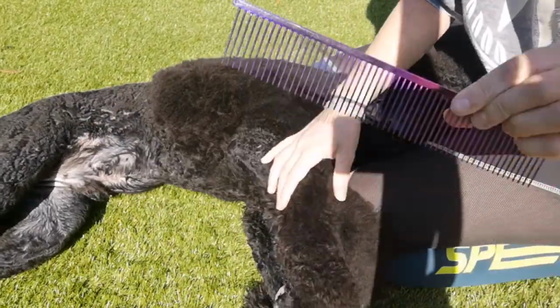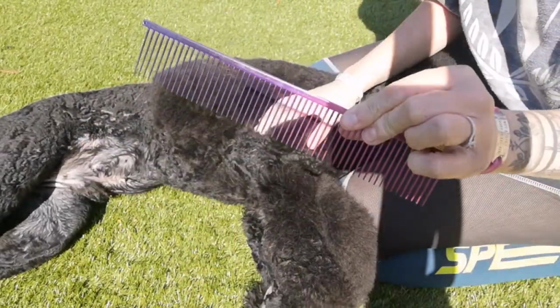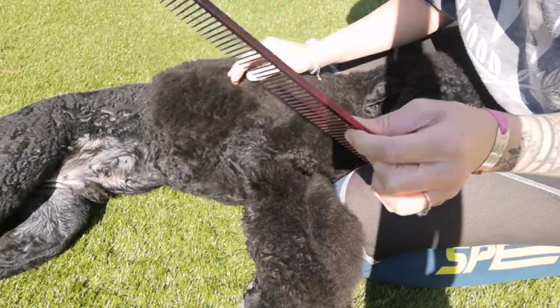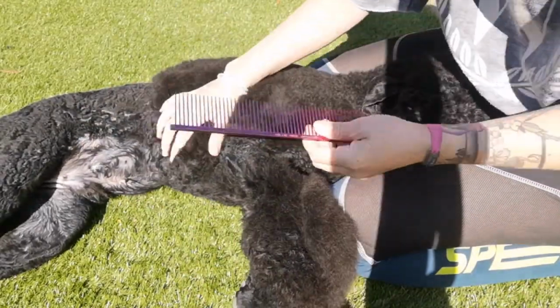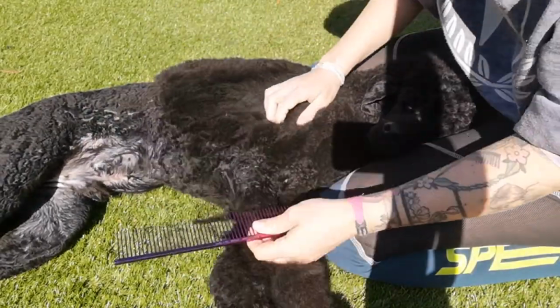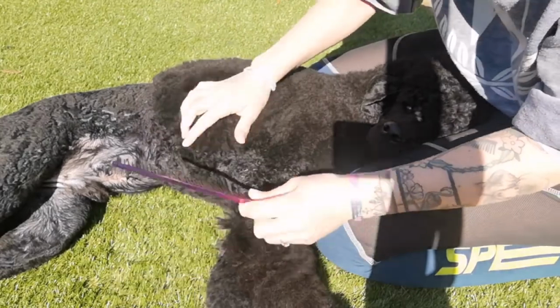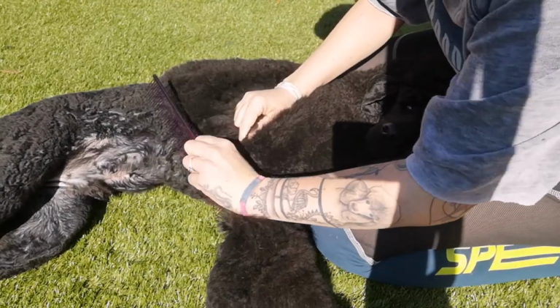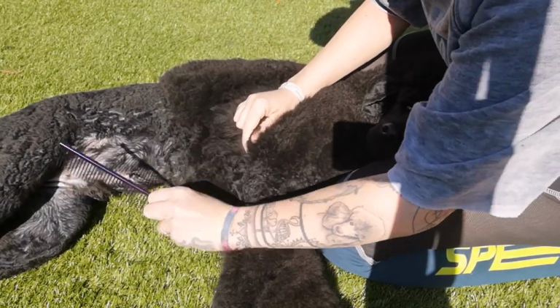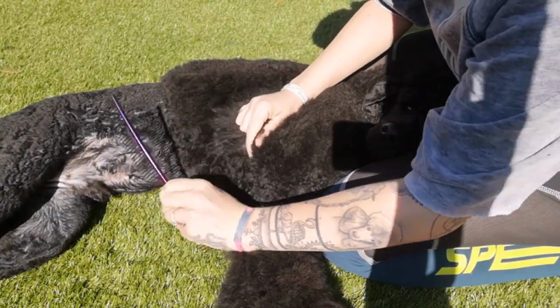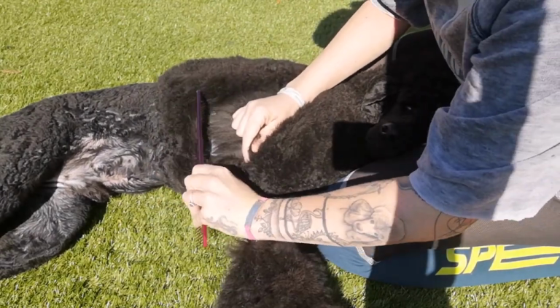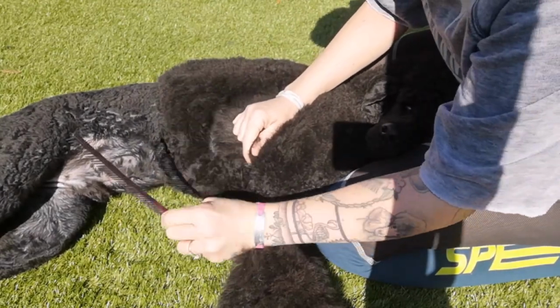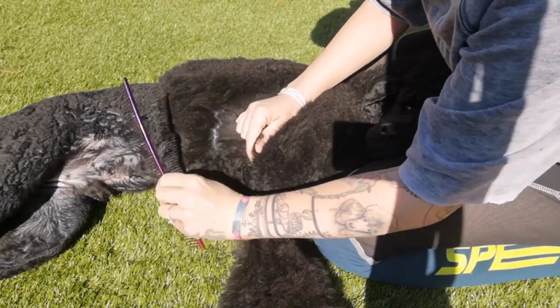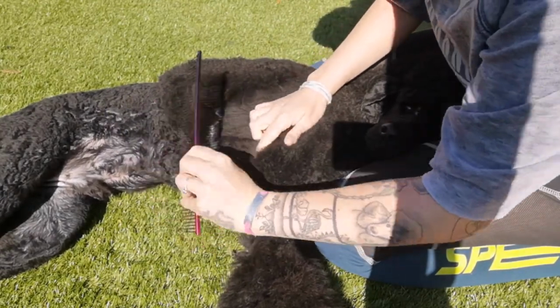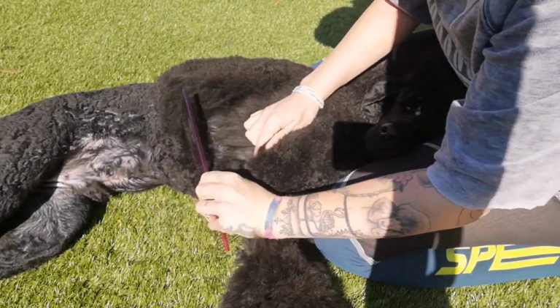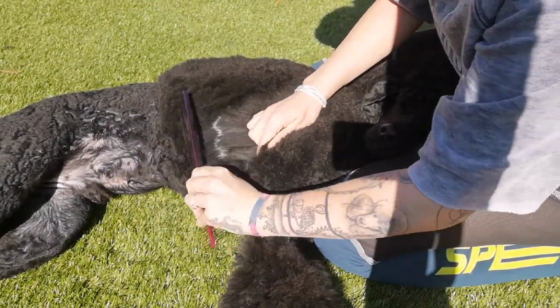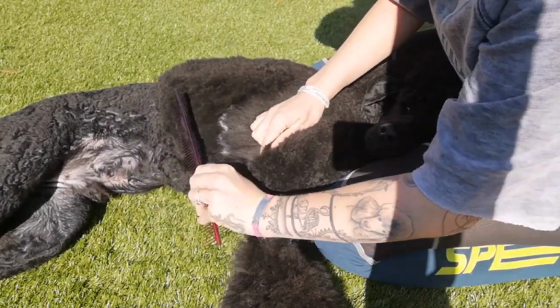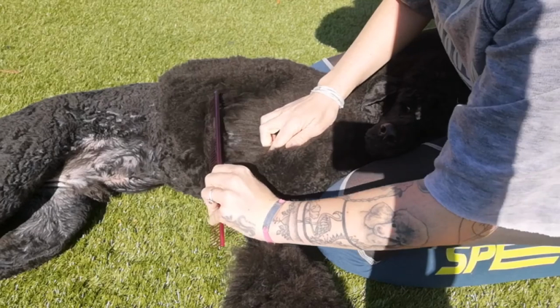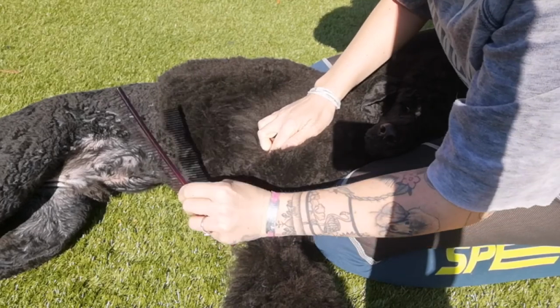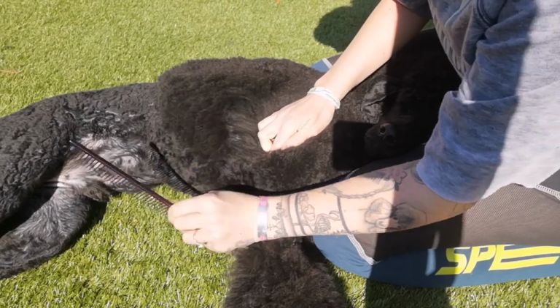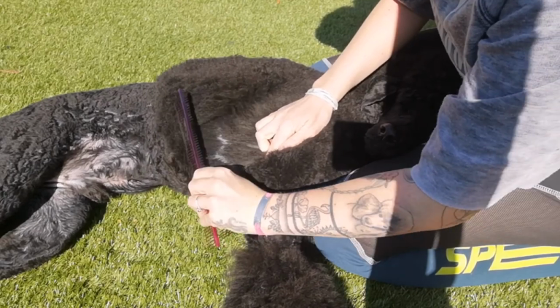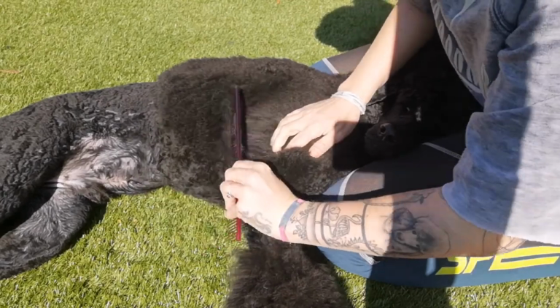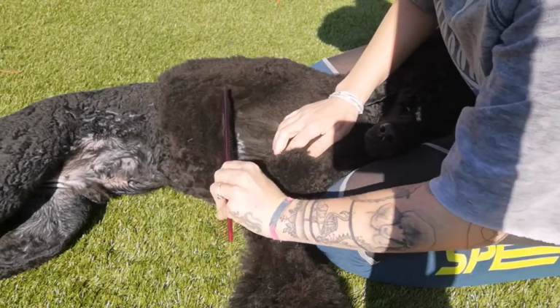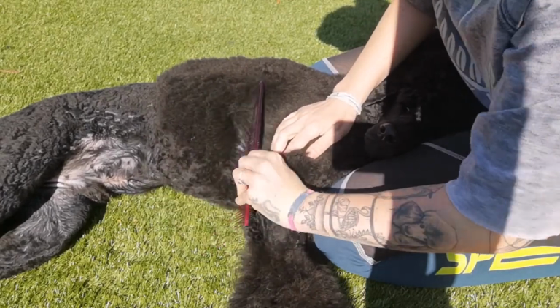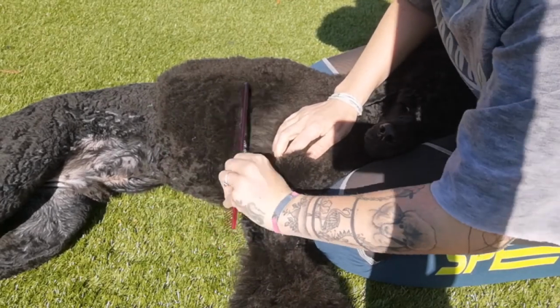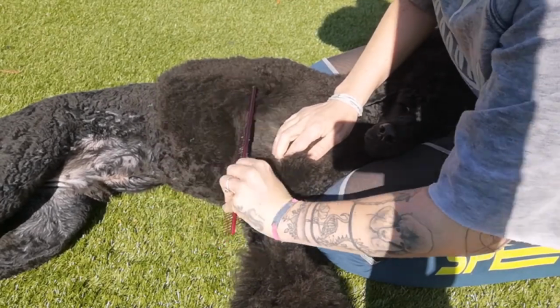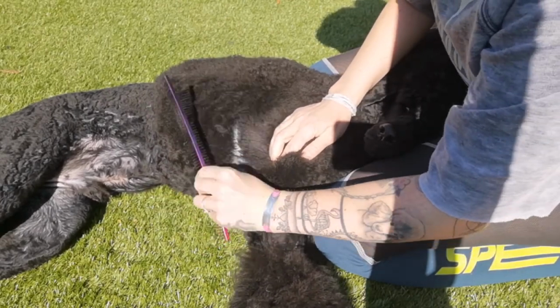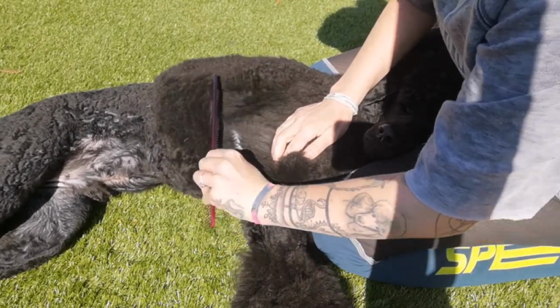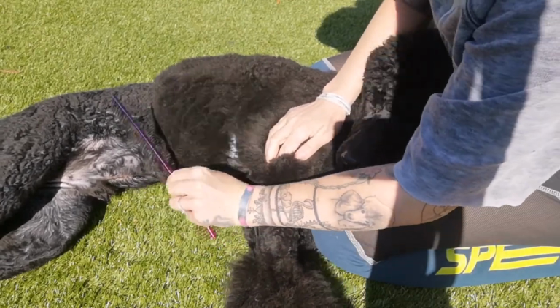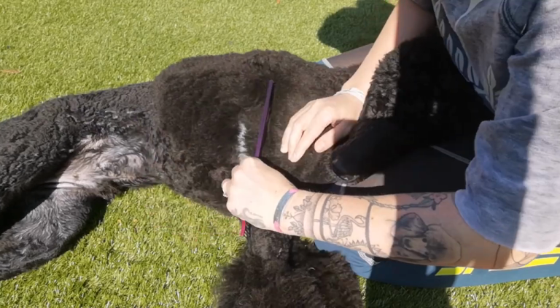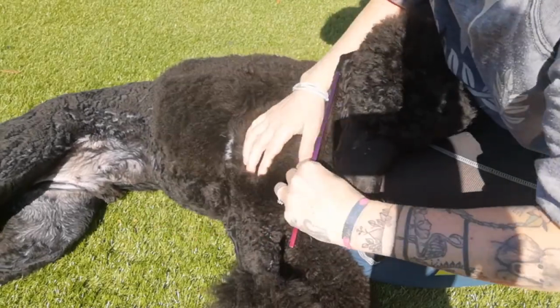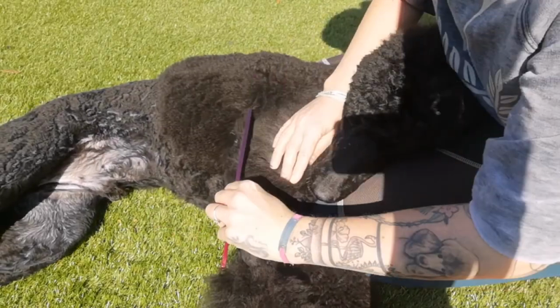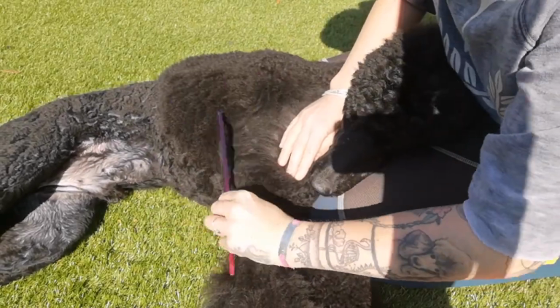Now with the wide-tooth comb you will do the same as how you brushed. You will lift that coat up in sections and comb through the dog's coat, just section by section. This will take out the knots and any tangles, which will make them comfortable and mat free.